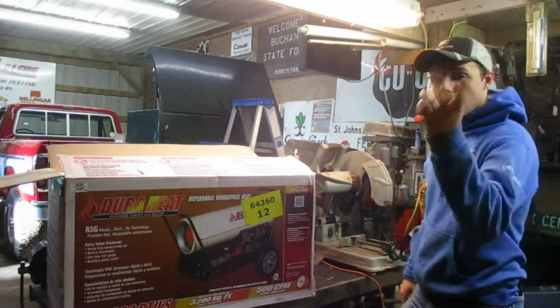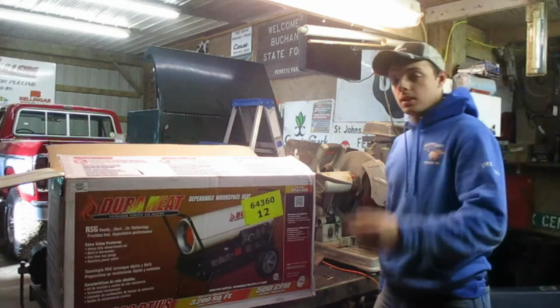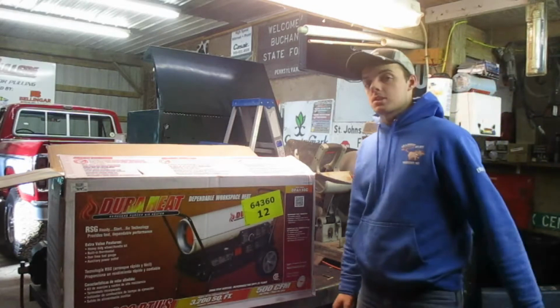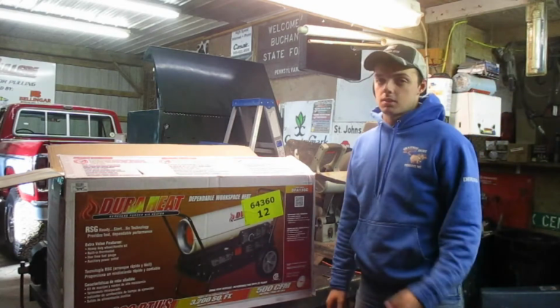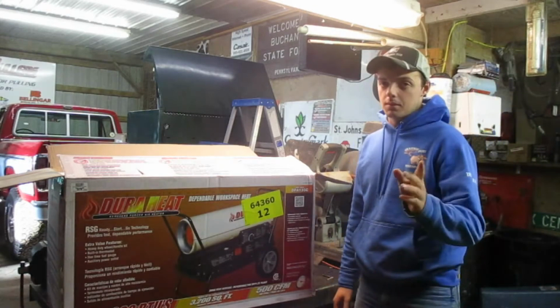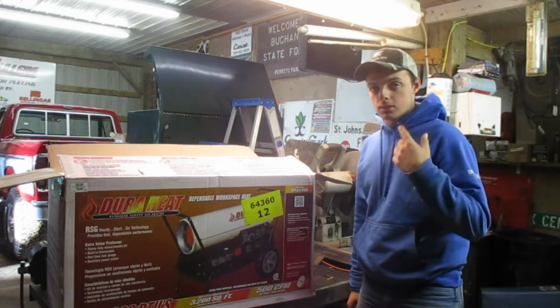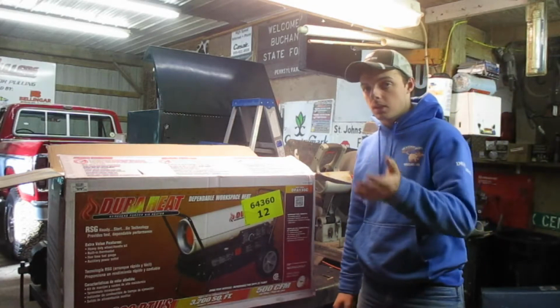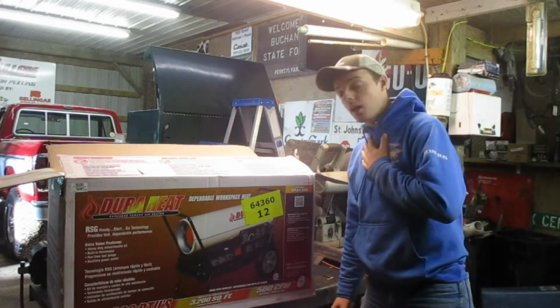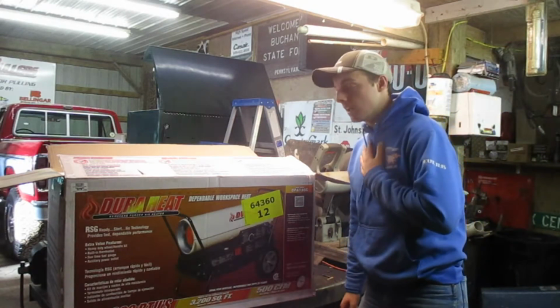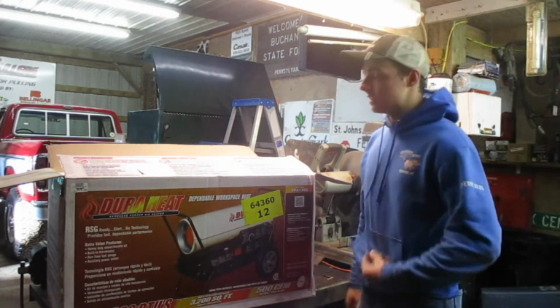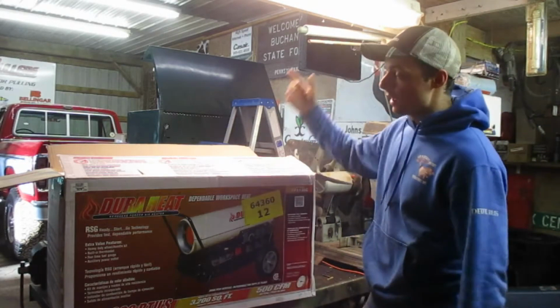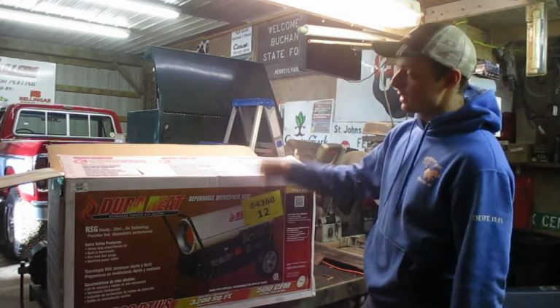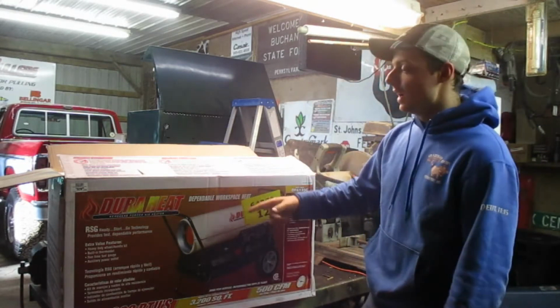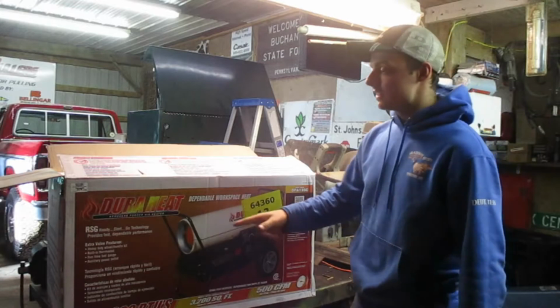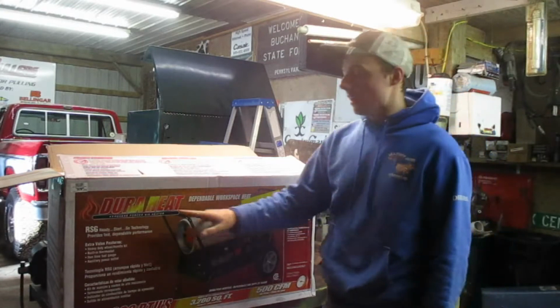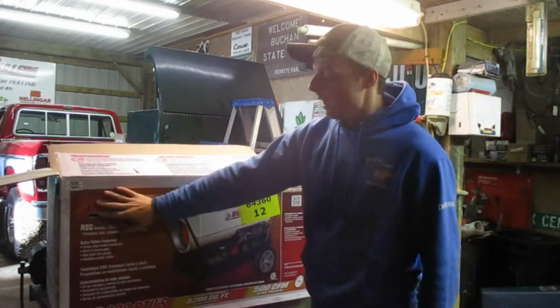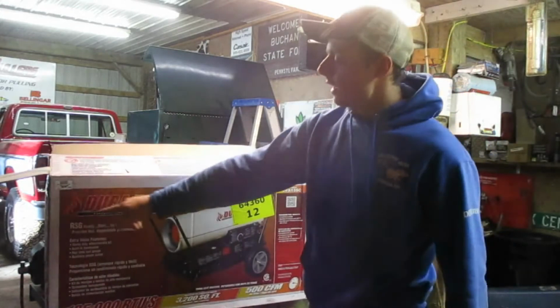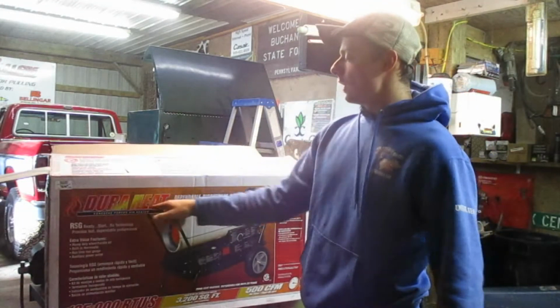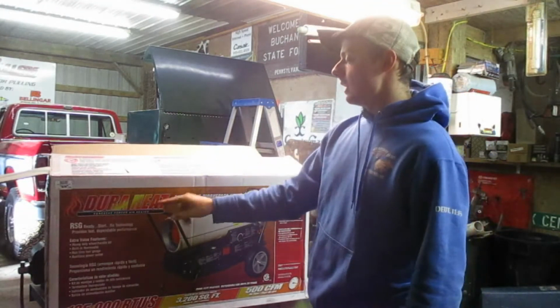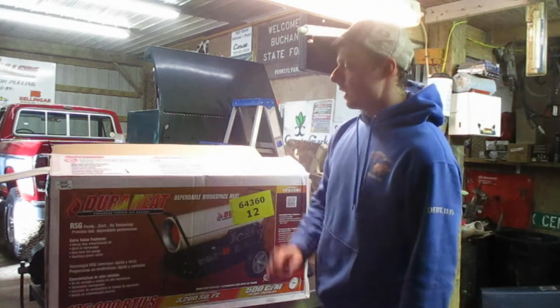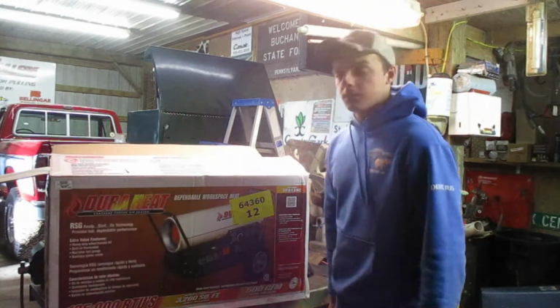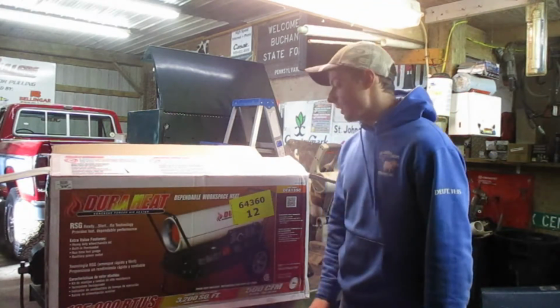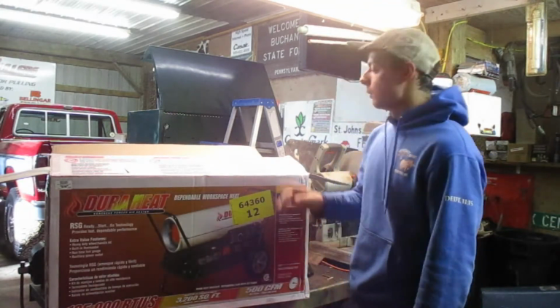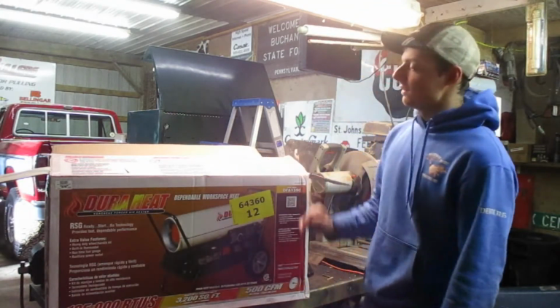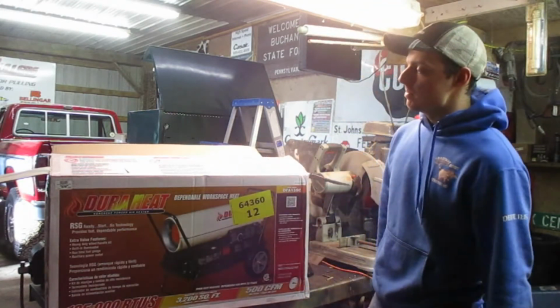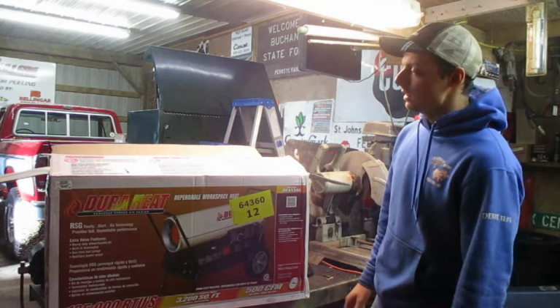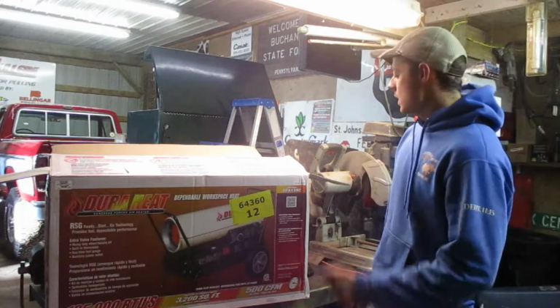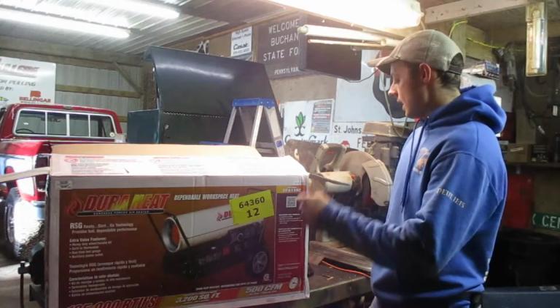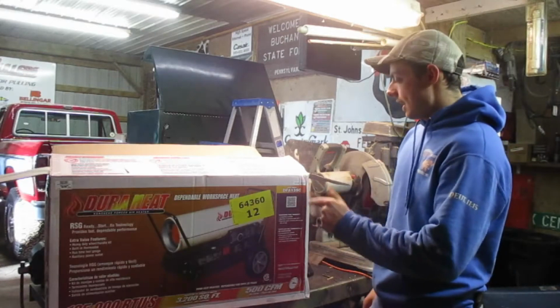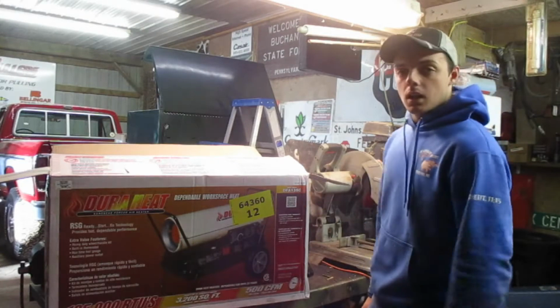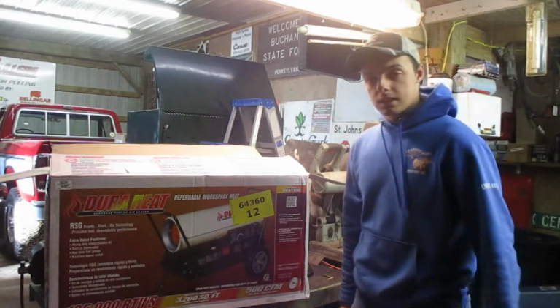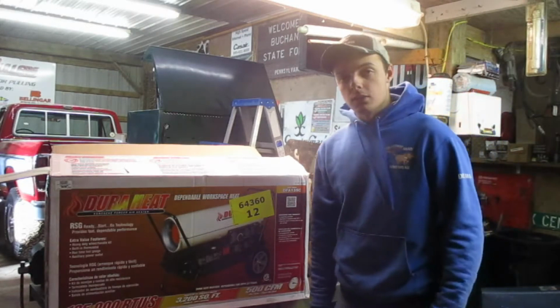Hey everybody, you're watching Michigan Farmer 421. I'm Clyde and today we are going to assemble the DuraHeat Kerosene Force Air Heater 145 BTU, and let's get into it.